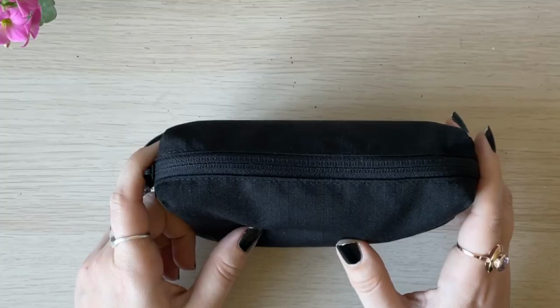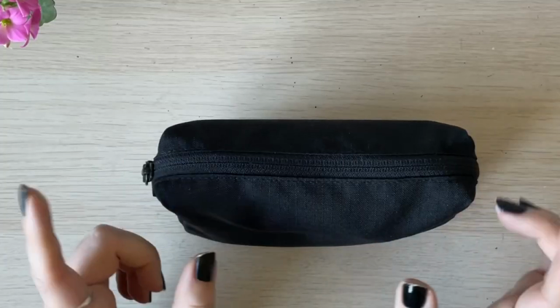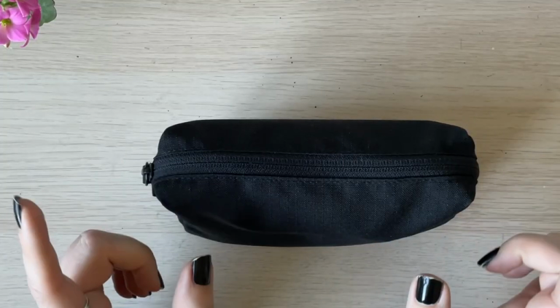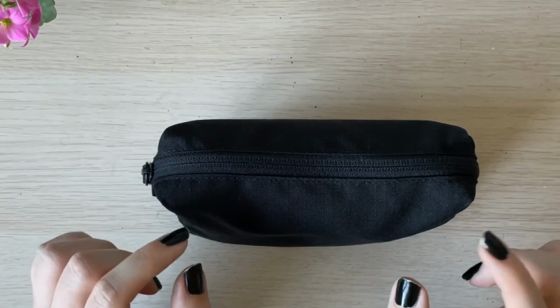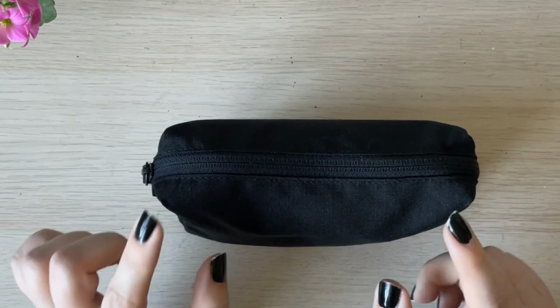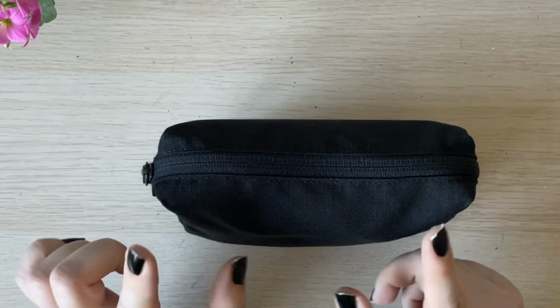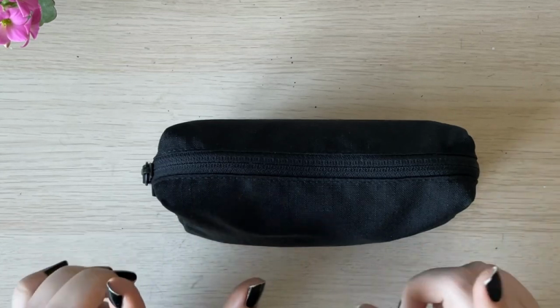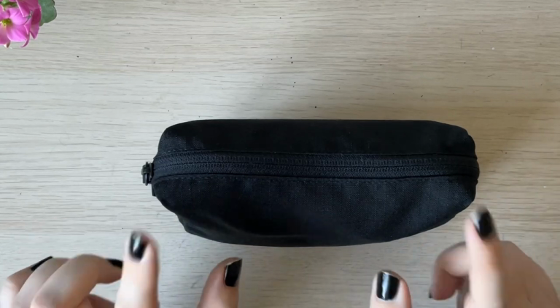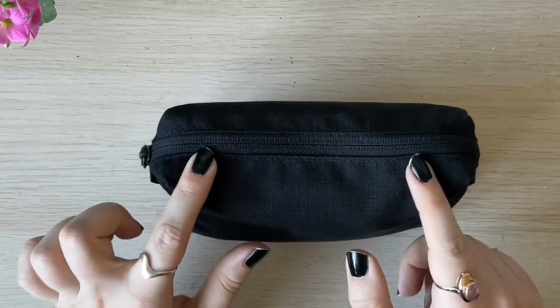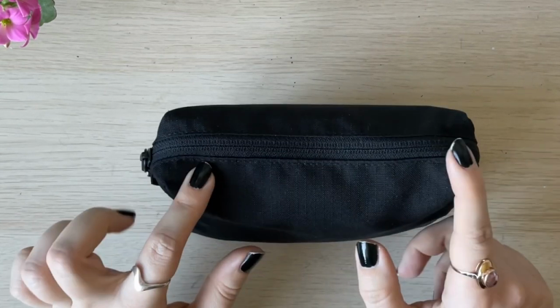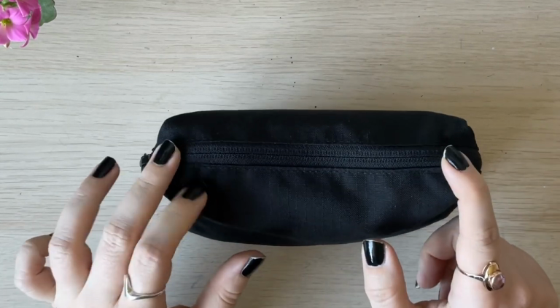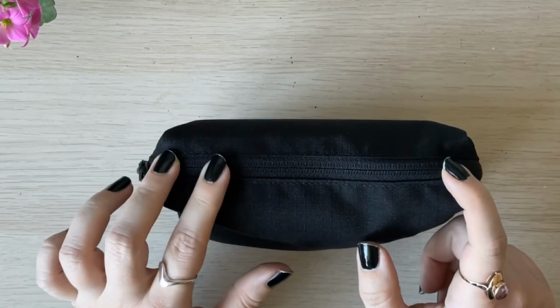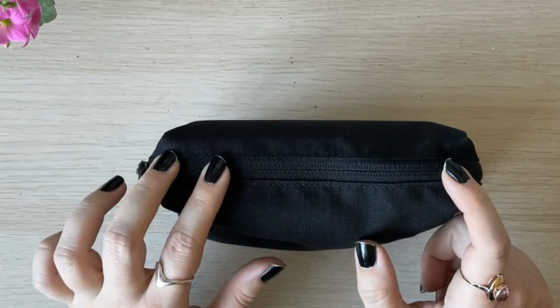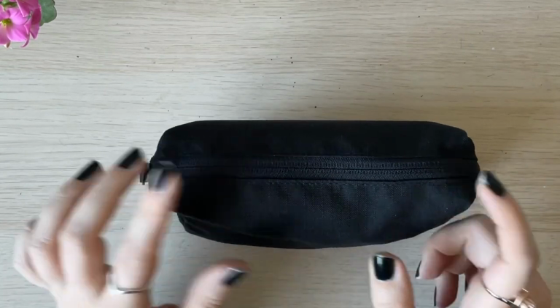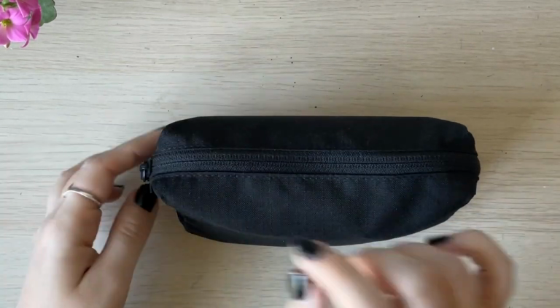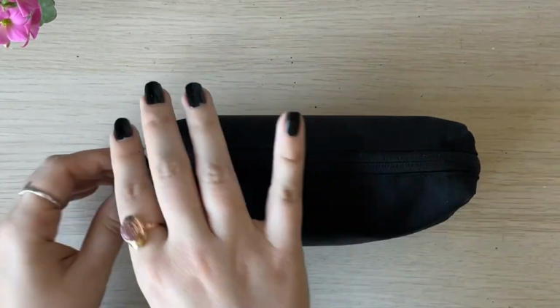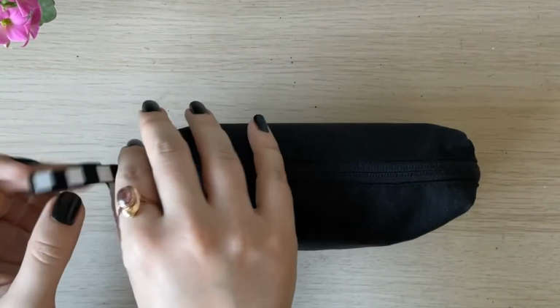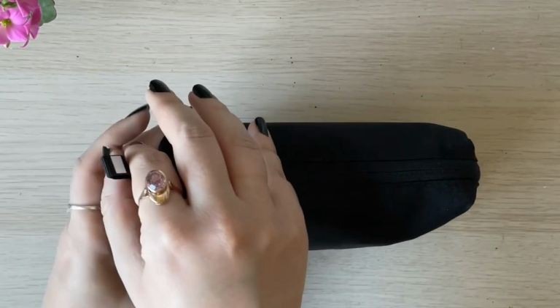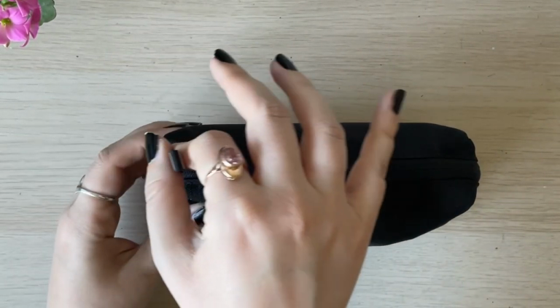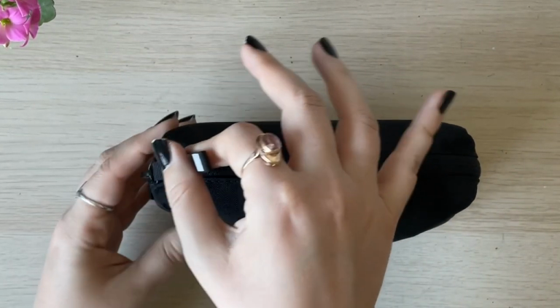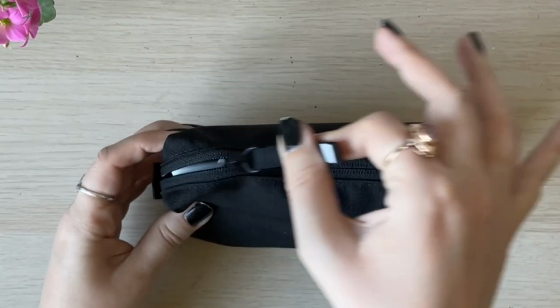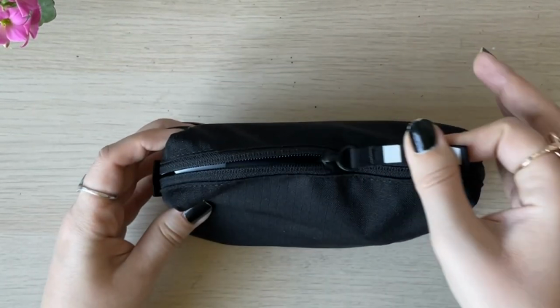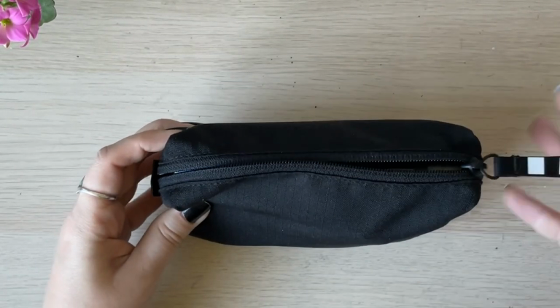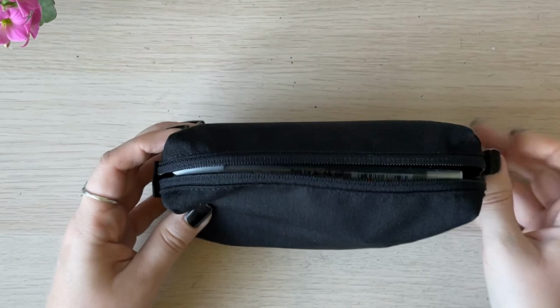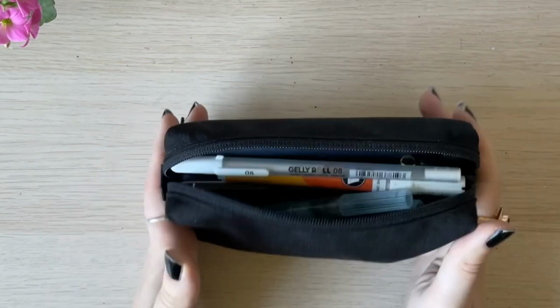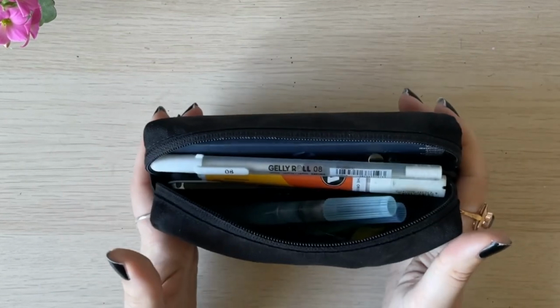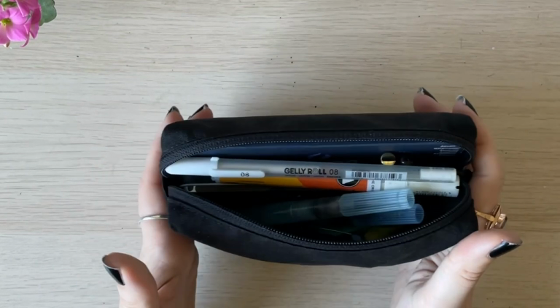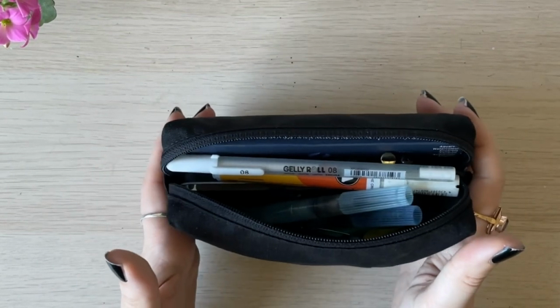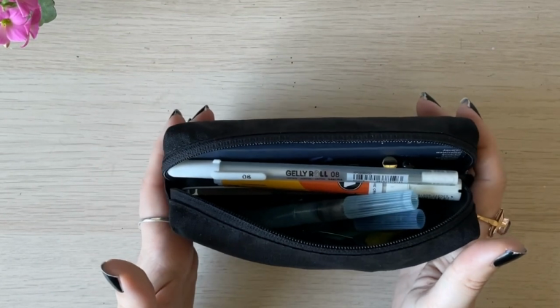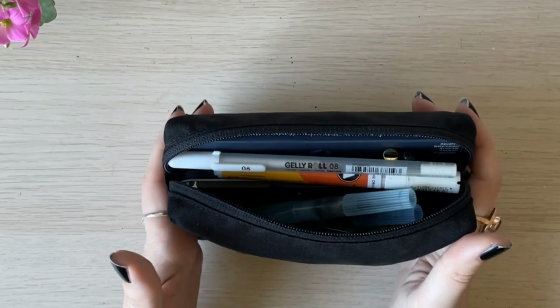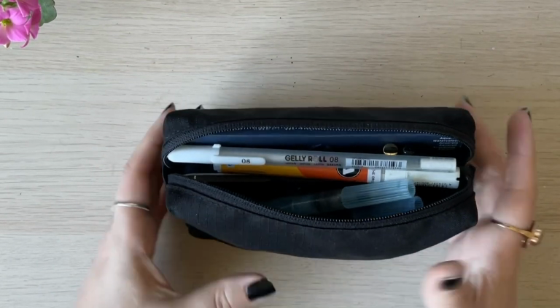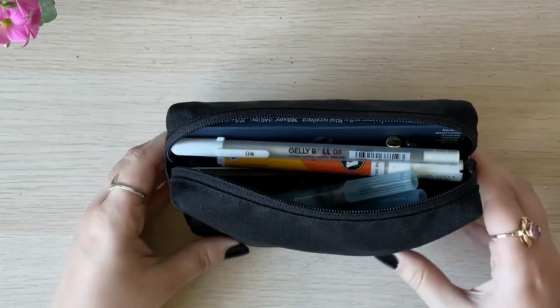Now let's get inside this travel art kit. As you can see, it can actually even stand on its own.